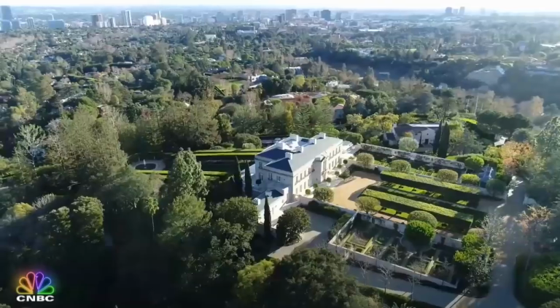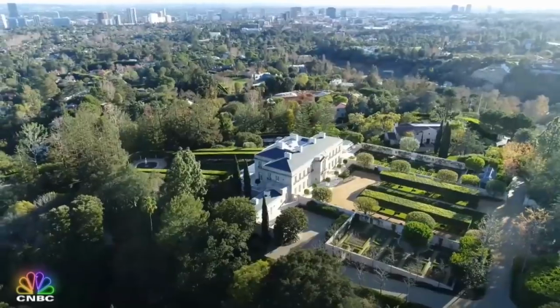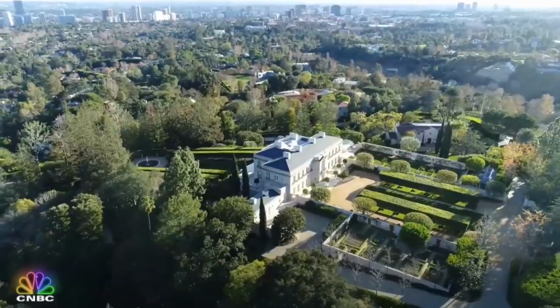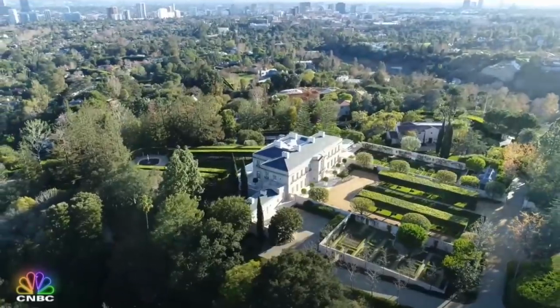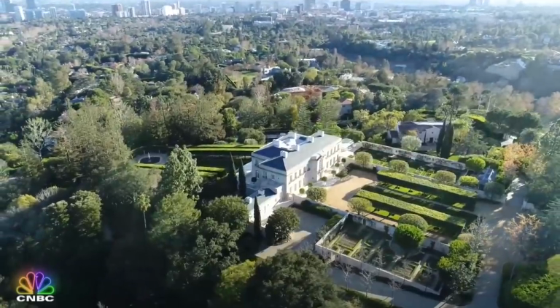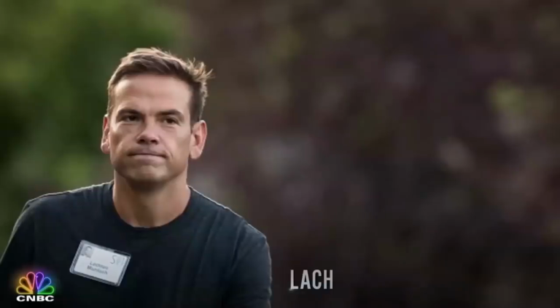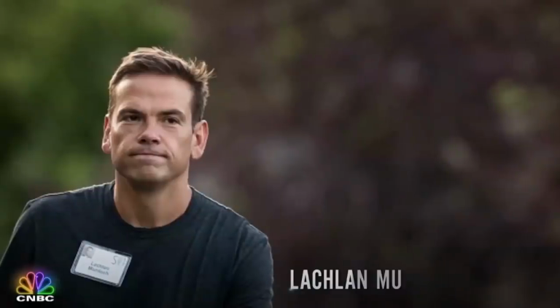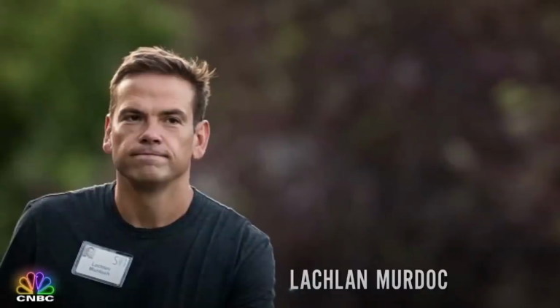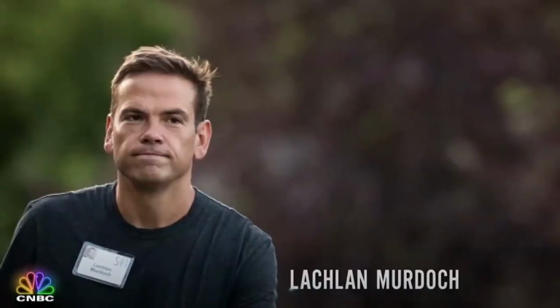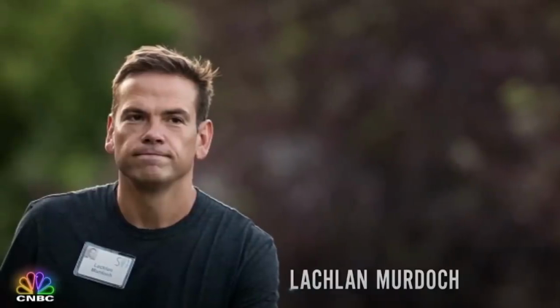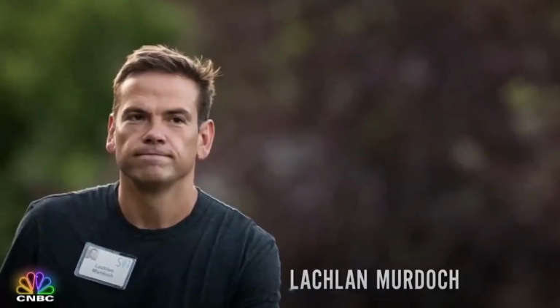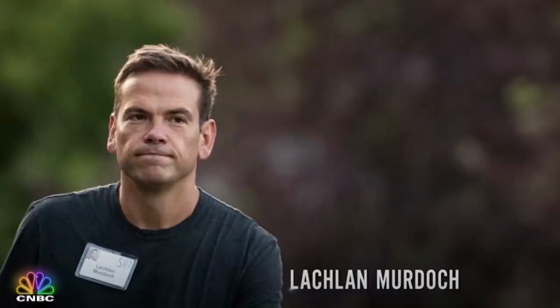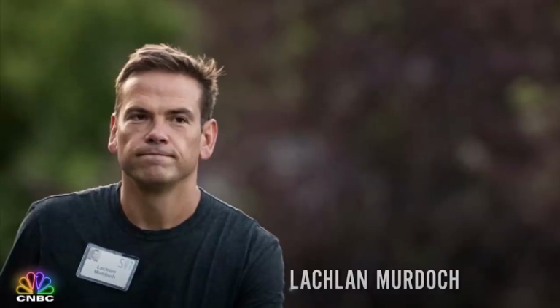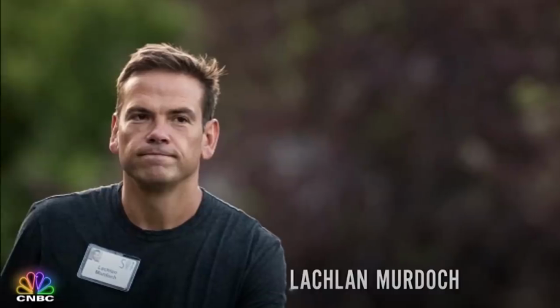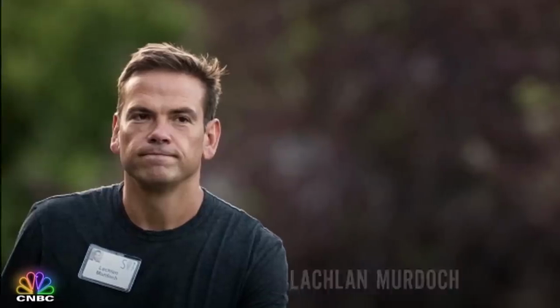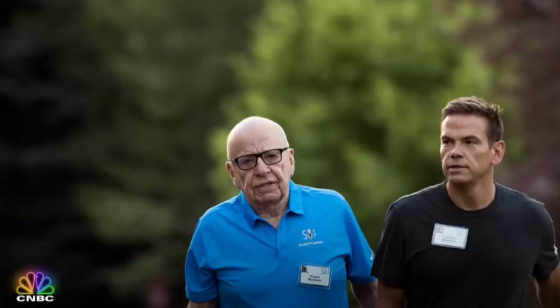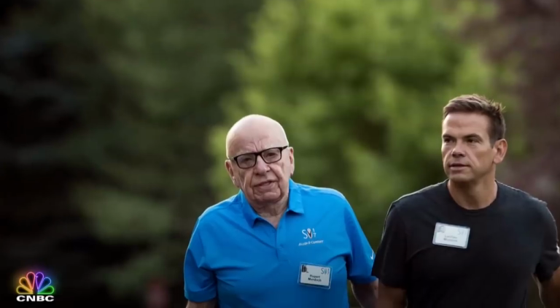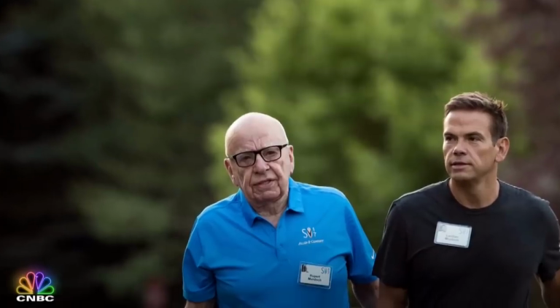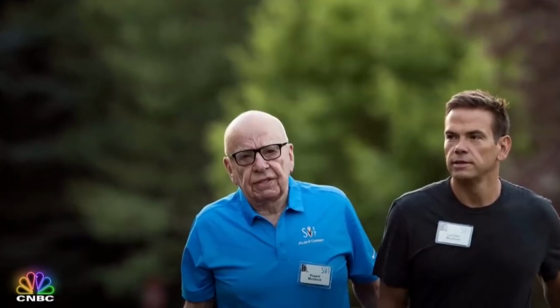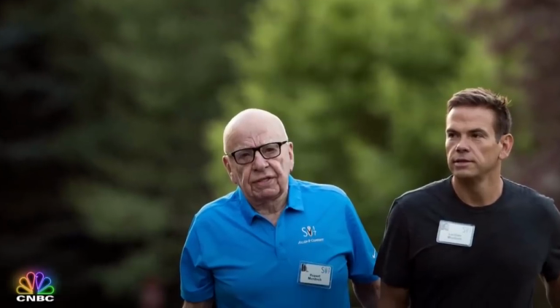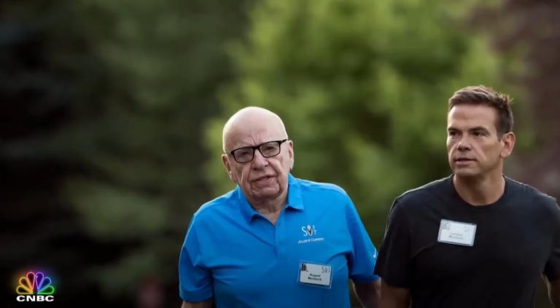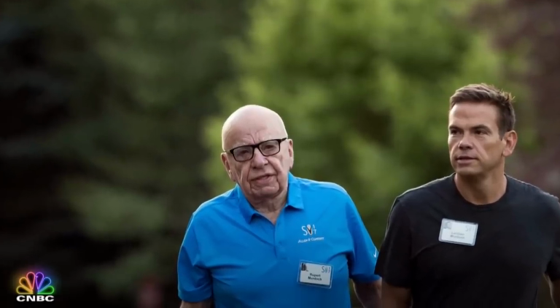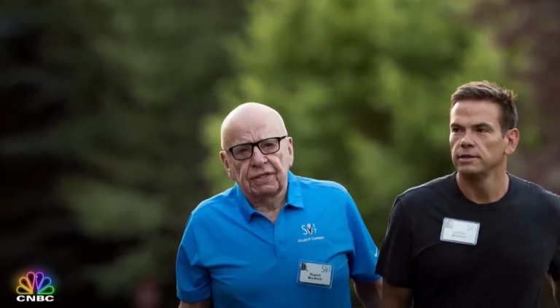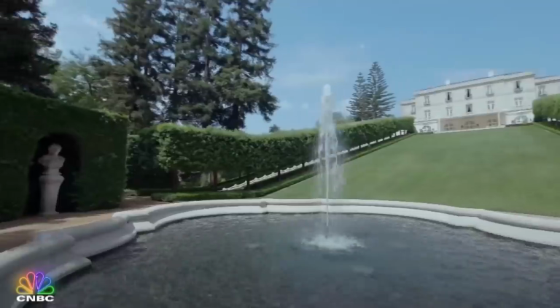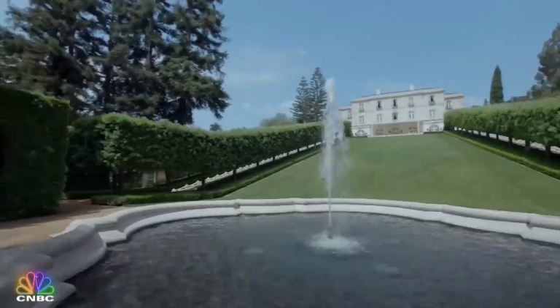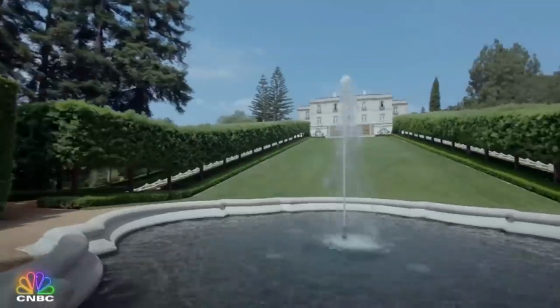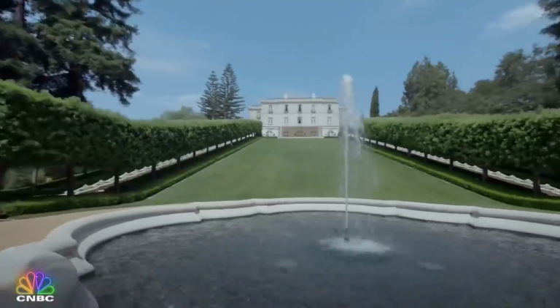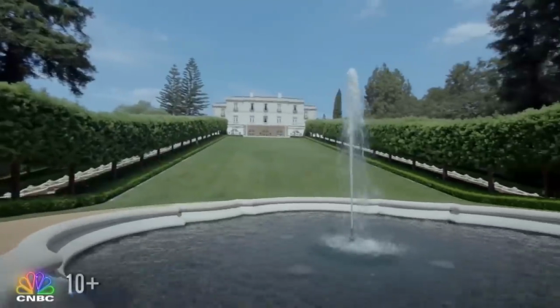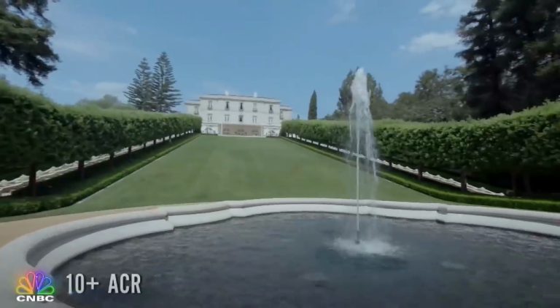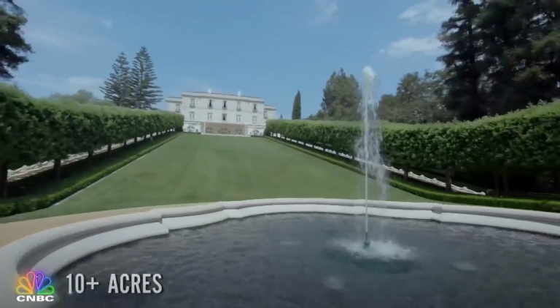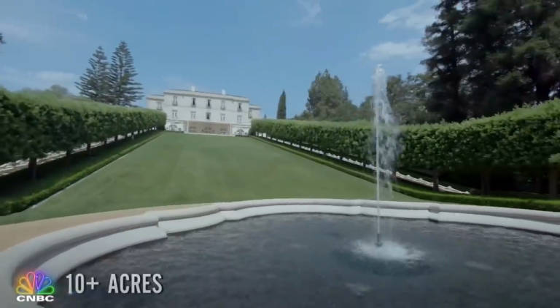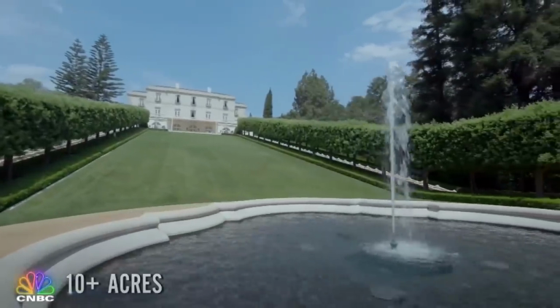The mega discount lured in Lachlan Murdoch. He's the CEO of Fox and the son of billionaire media mogul Rupert Murdoch. Here's a look around his new mega compound.